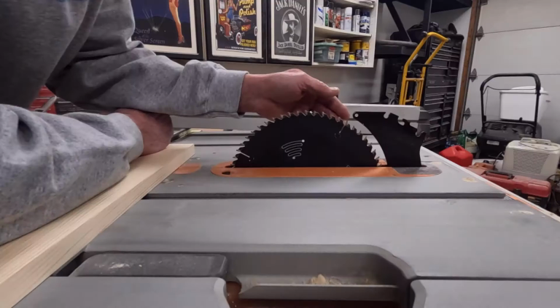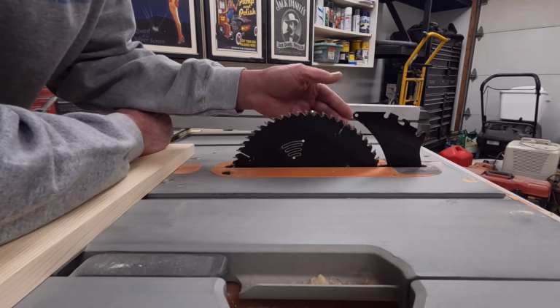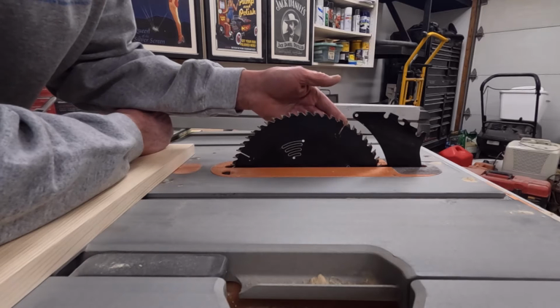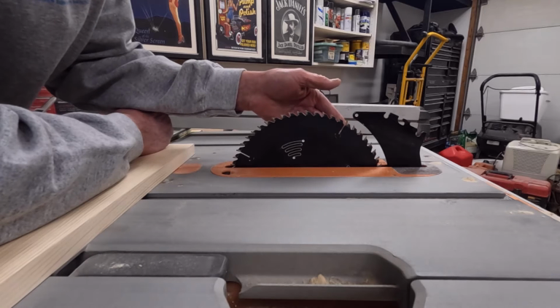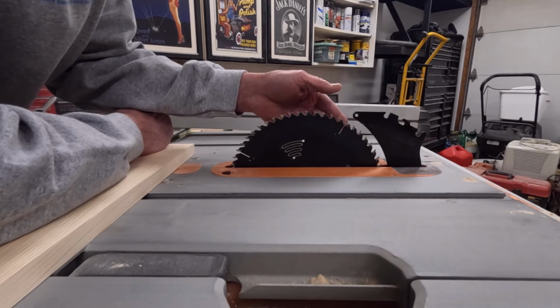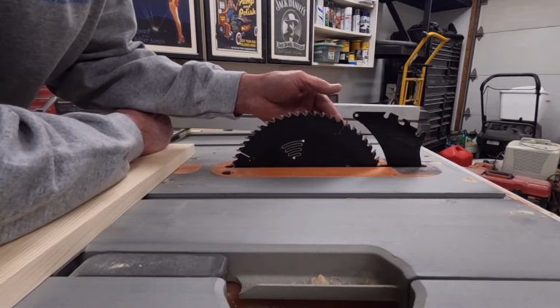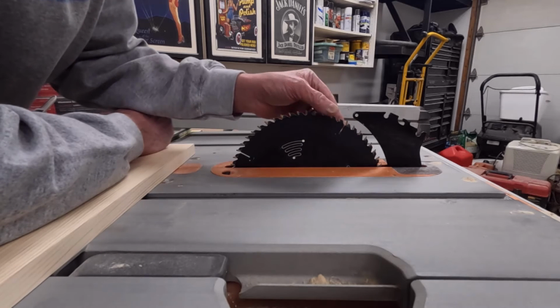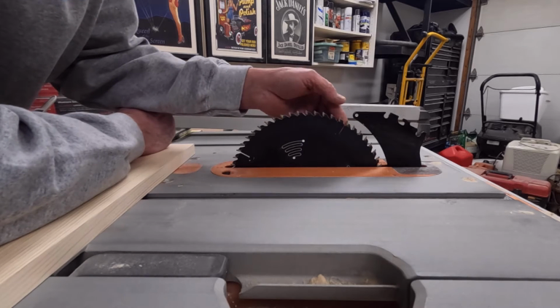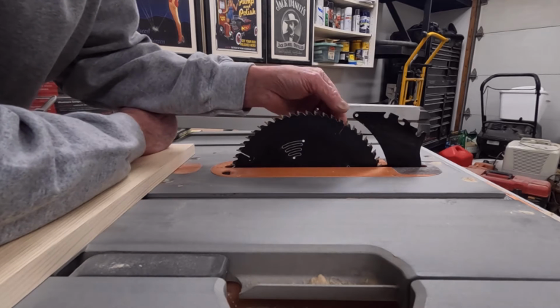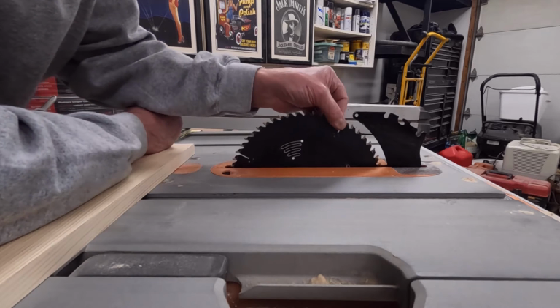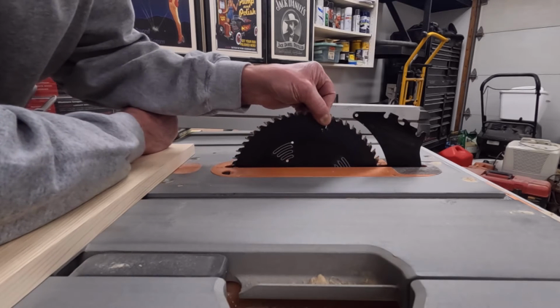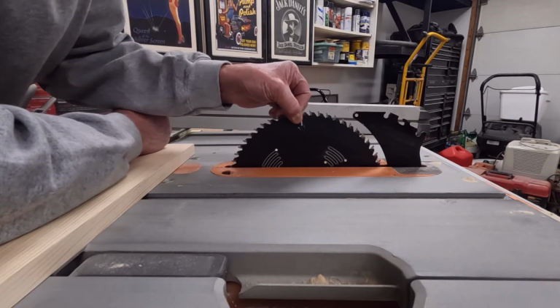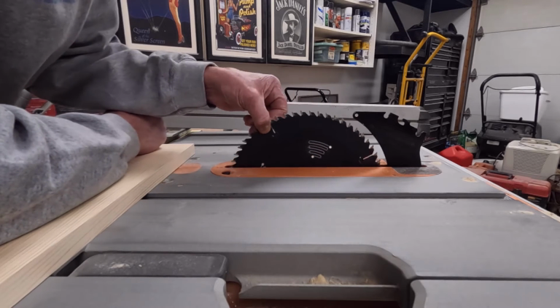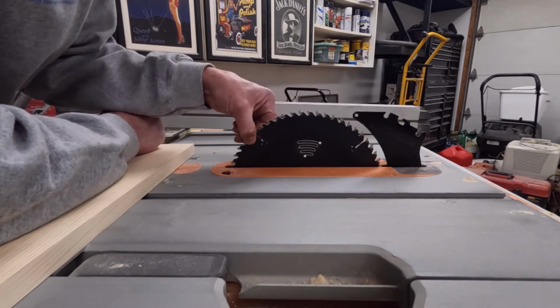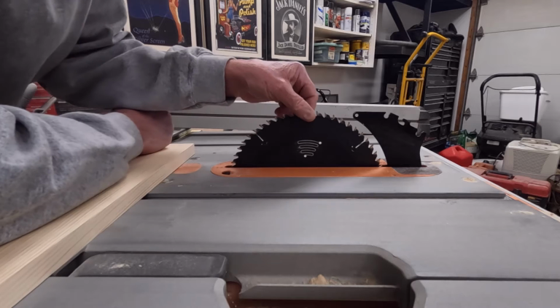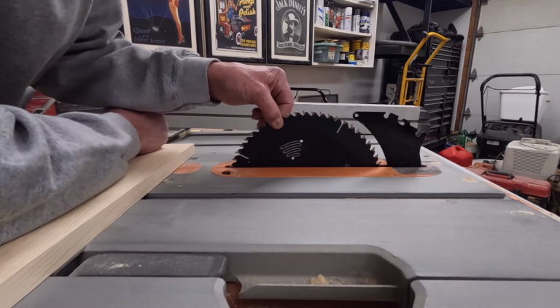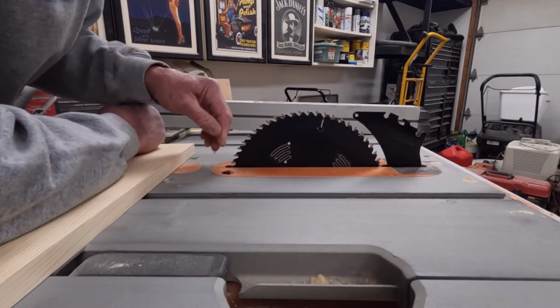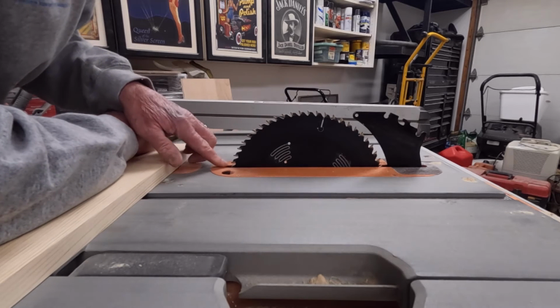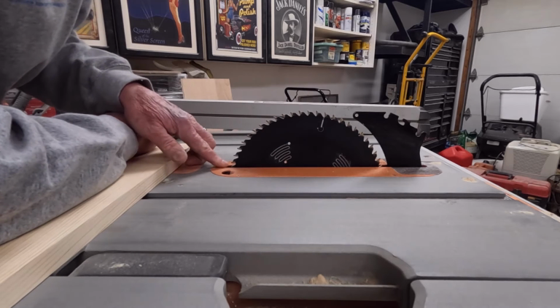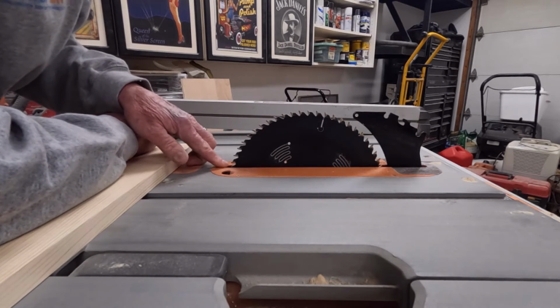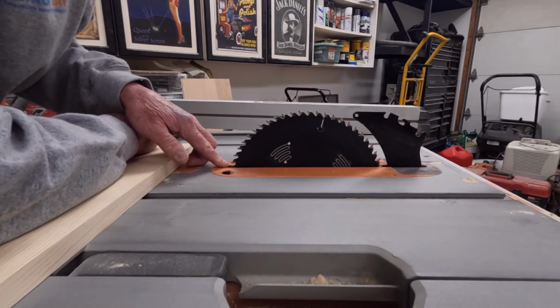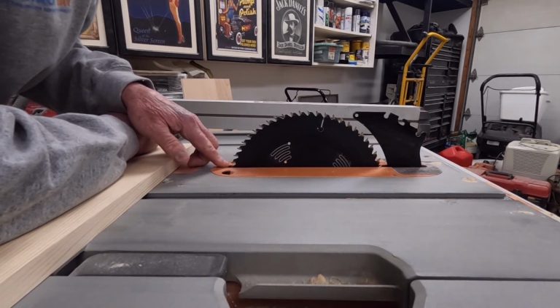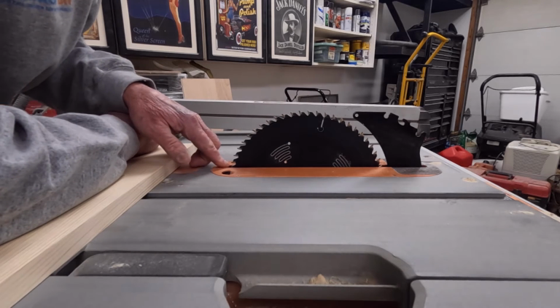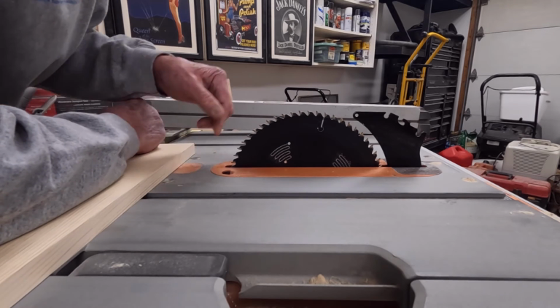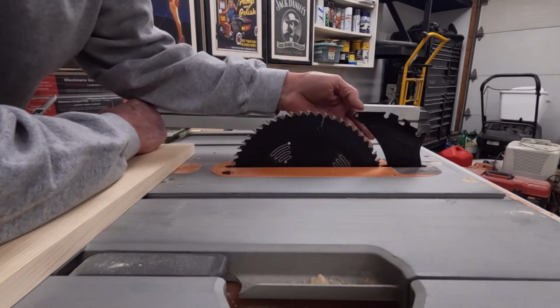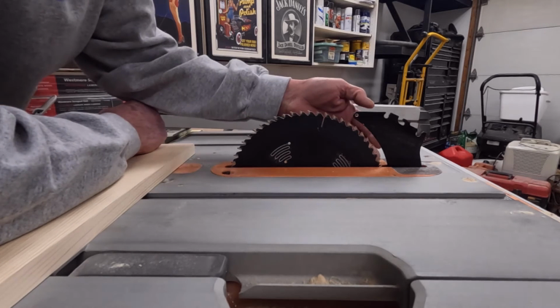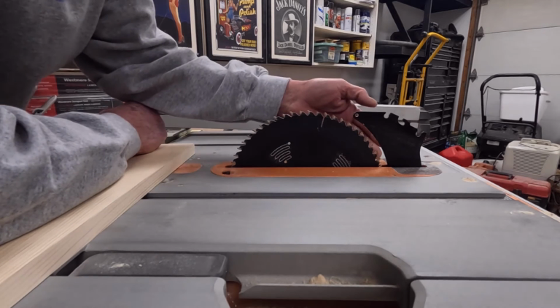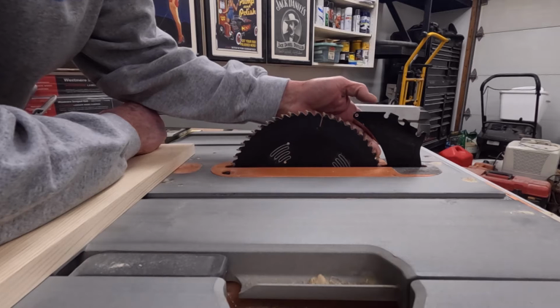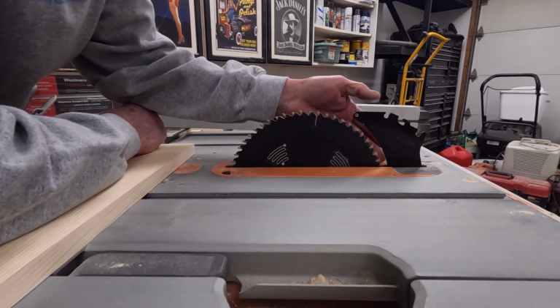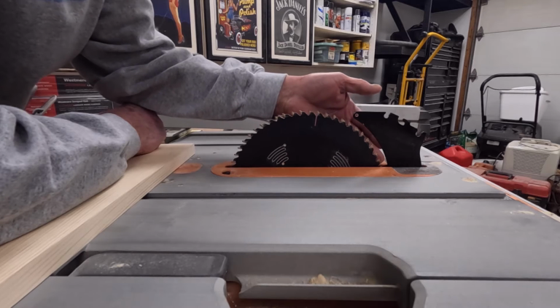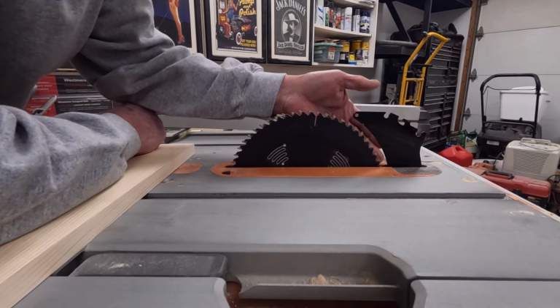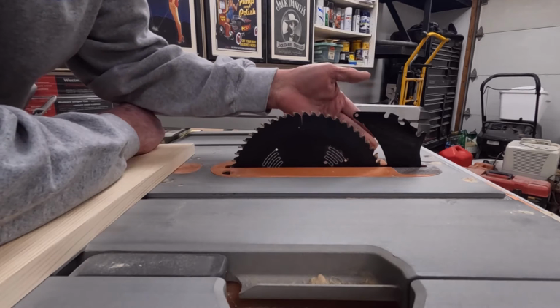I have my blade raised all the way up. When the table saw is in operation, the blade is spinning toward you — the front side of the blade is doing all the cutting. The back side of the blade is just riding through the kerf; it is not doing any cutting.